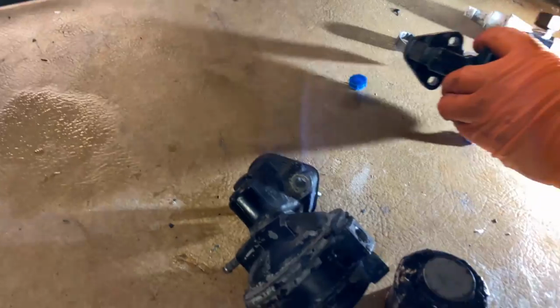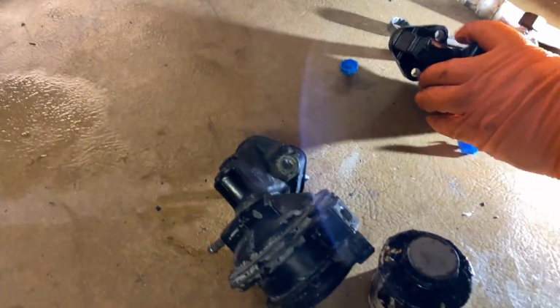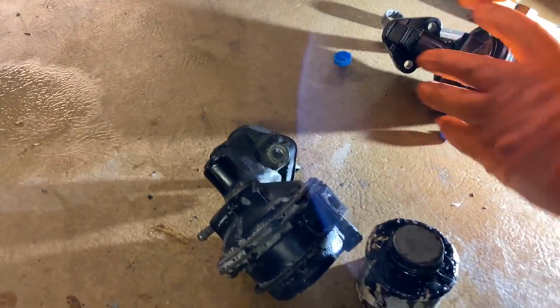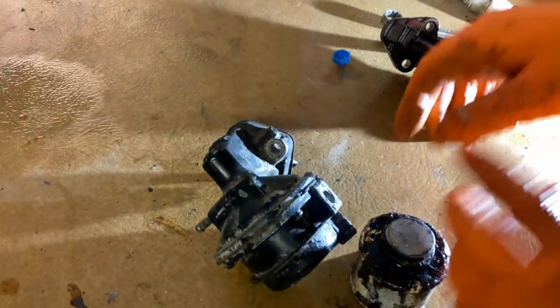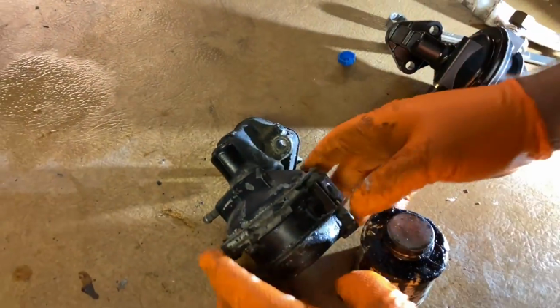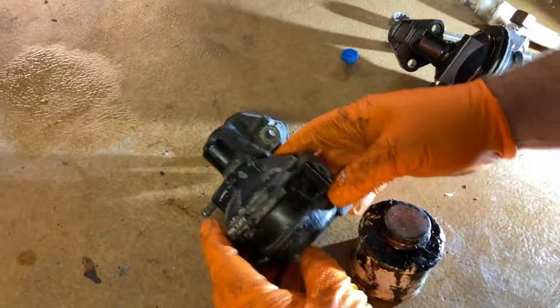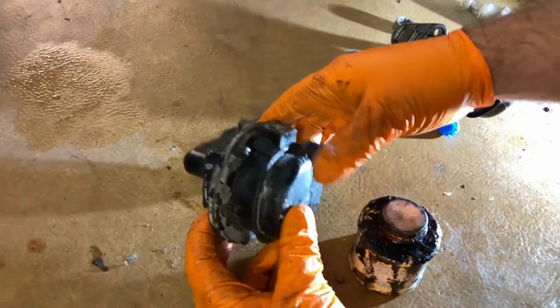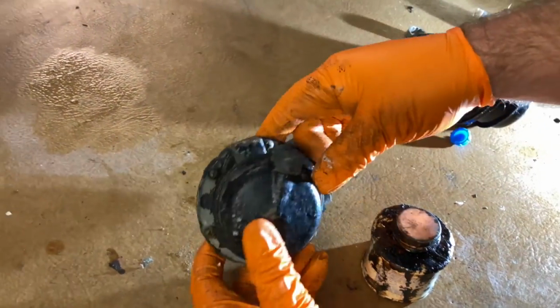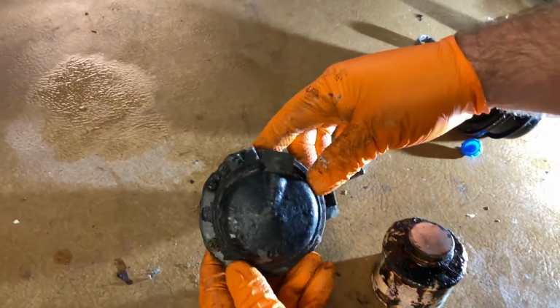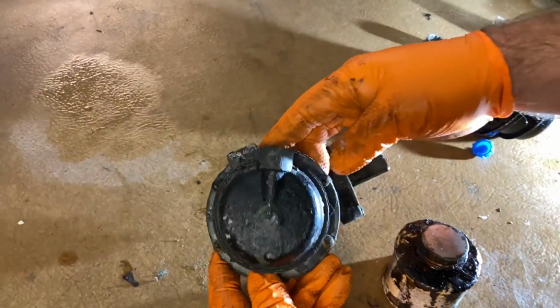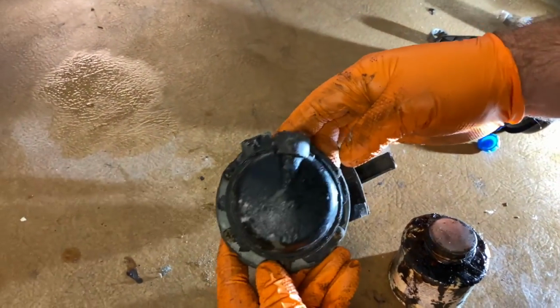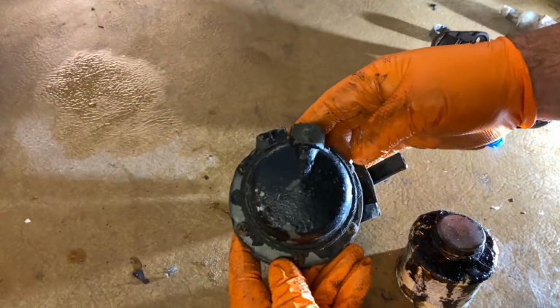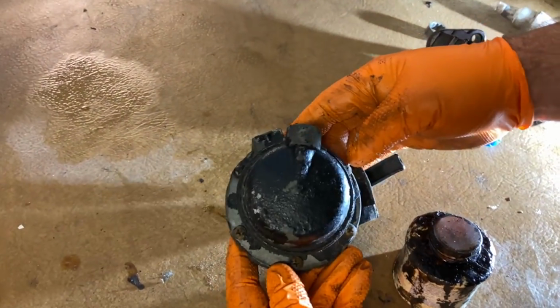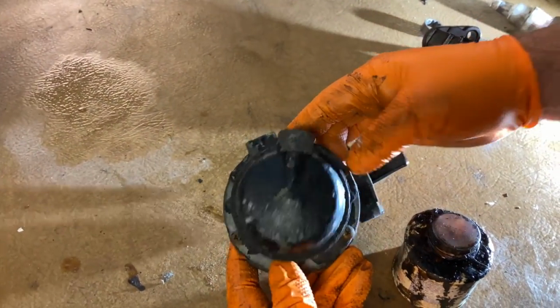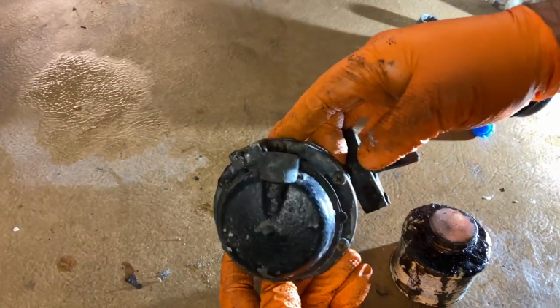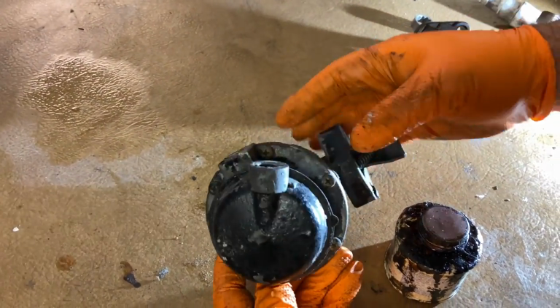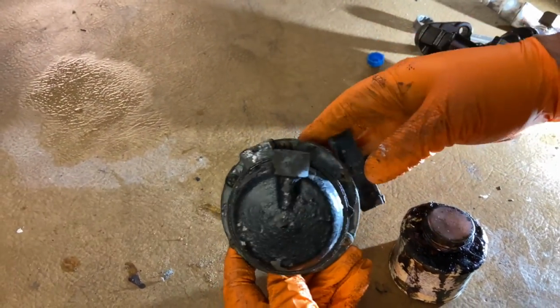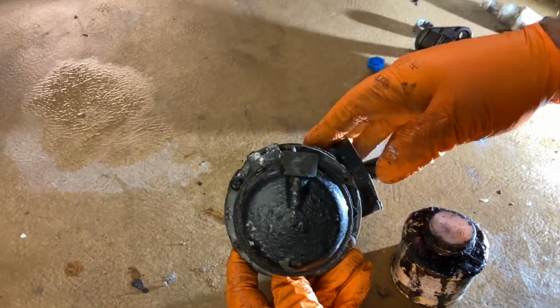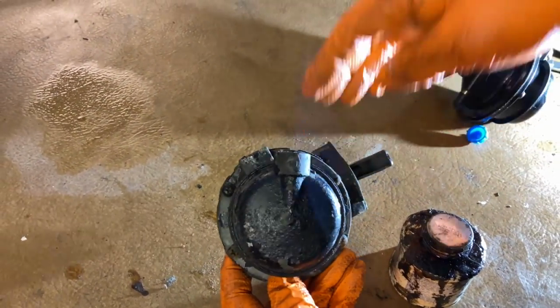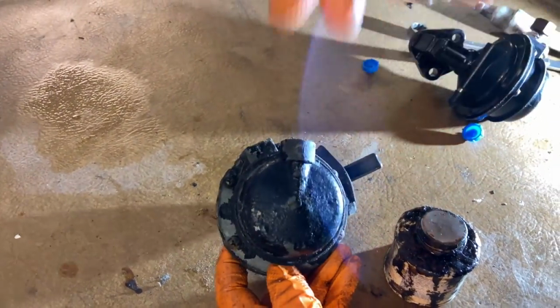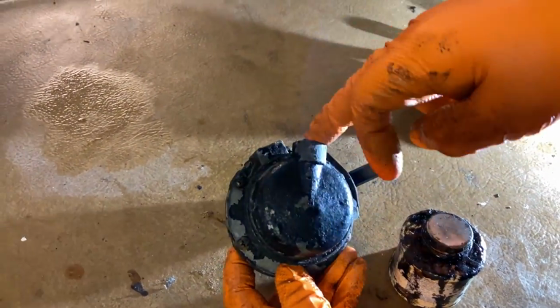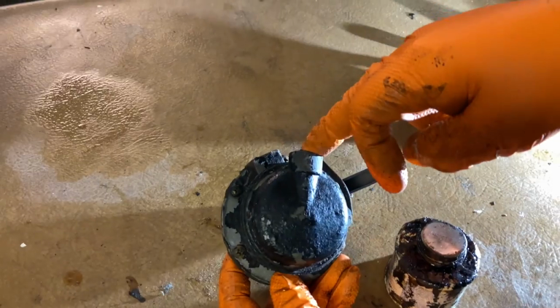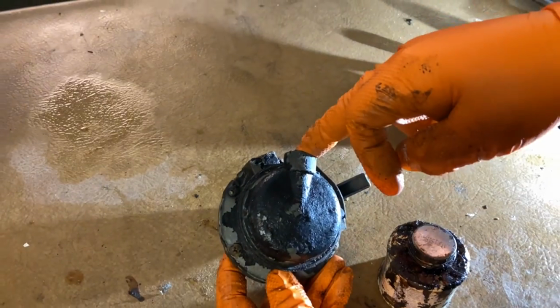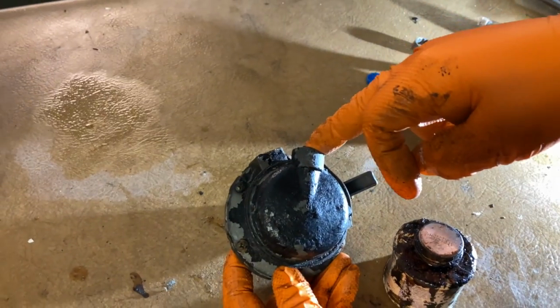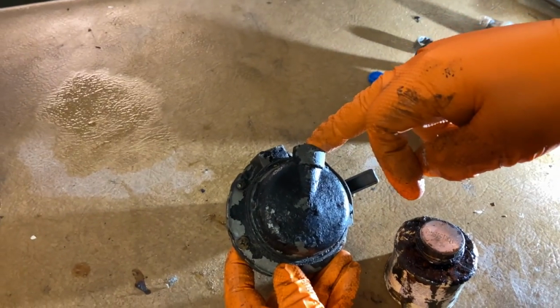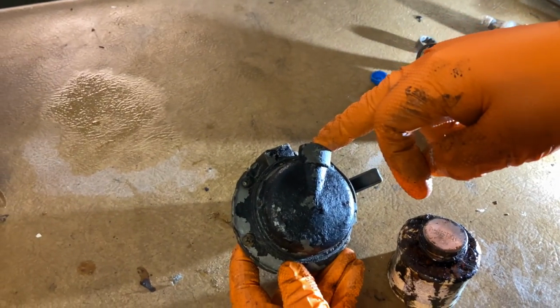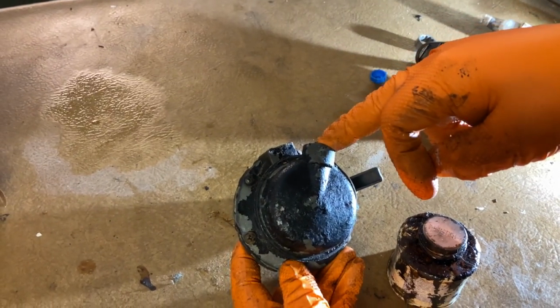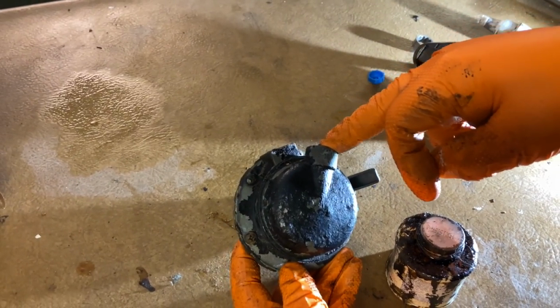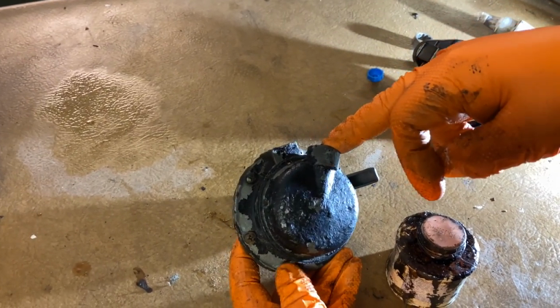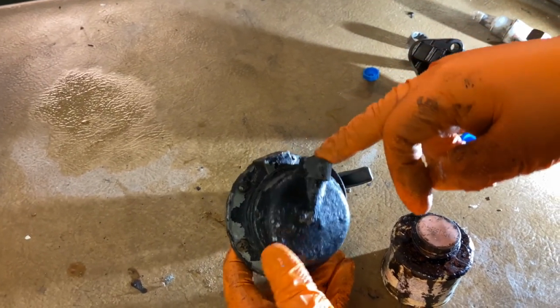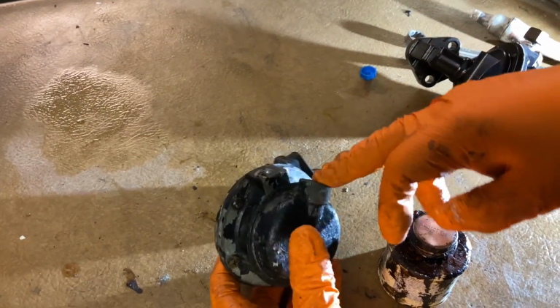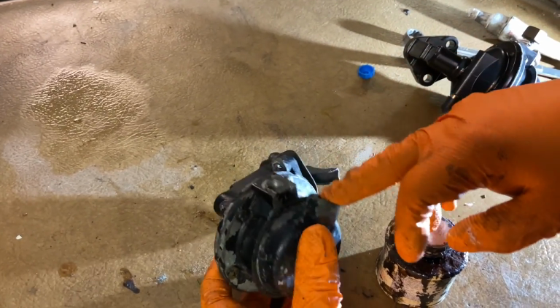Now I want to disassemble this fuel pump, because I really want to see what the inside of a 36-year-old fuel pump looks like.